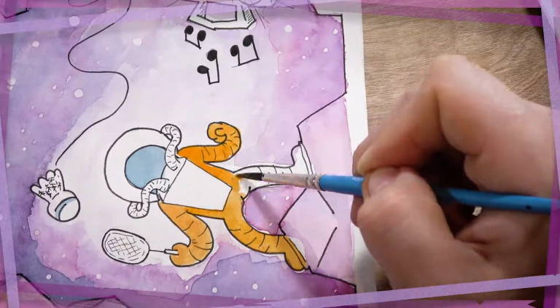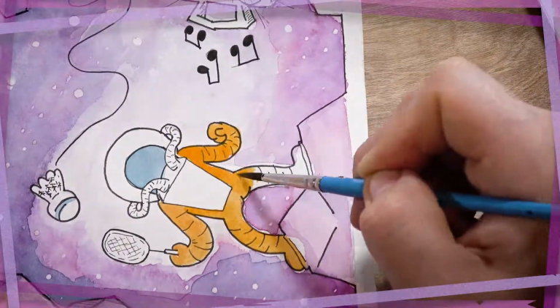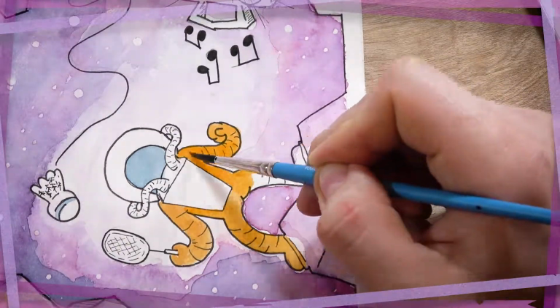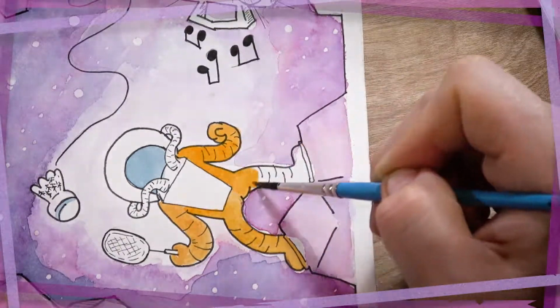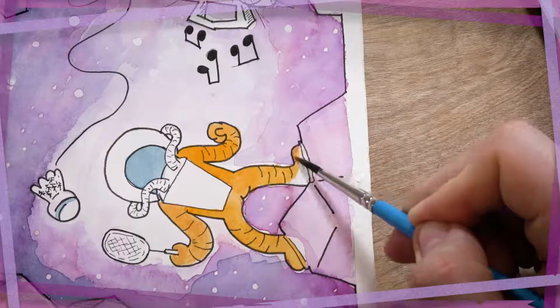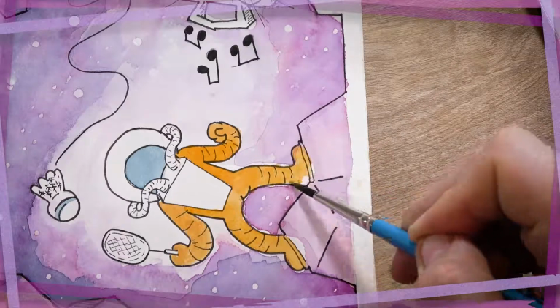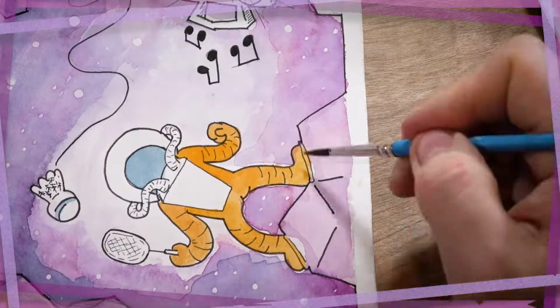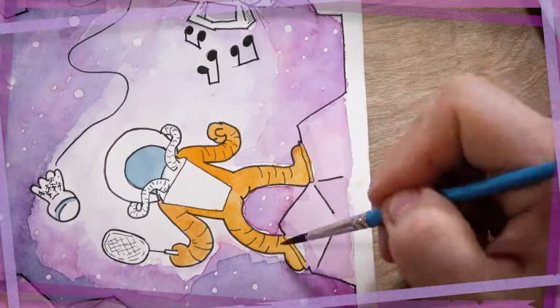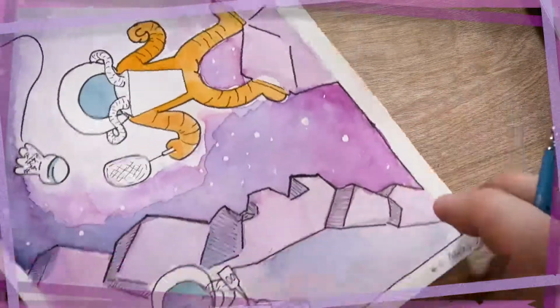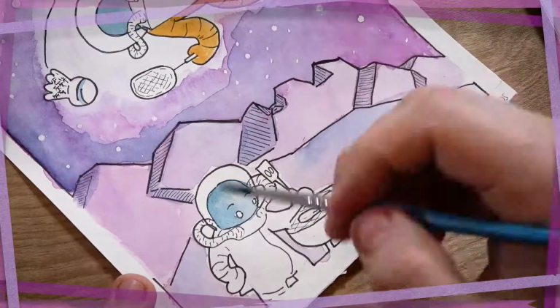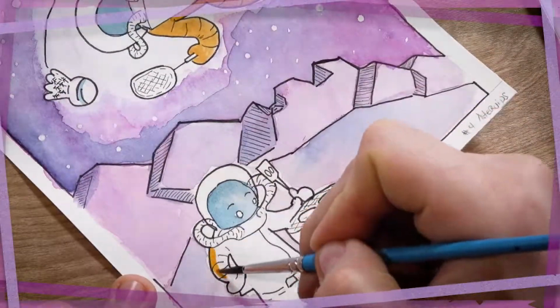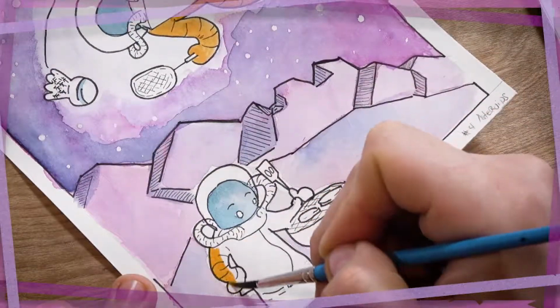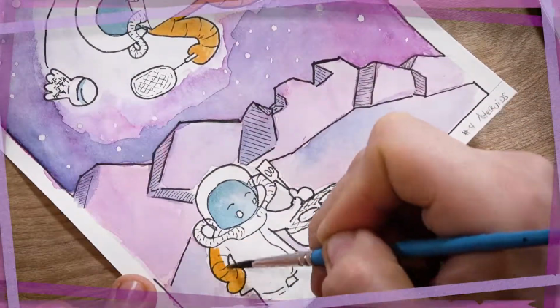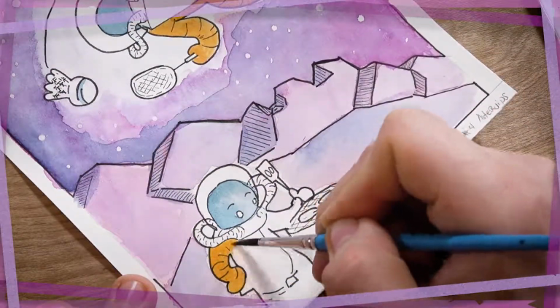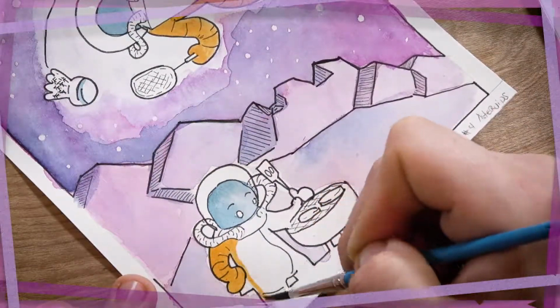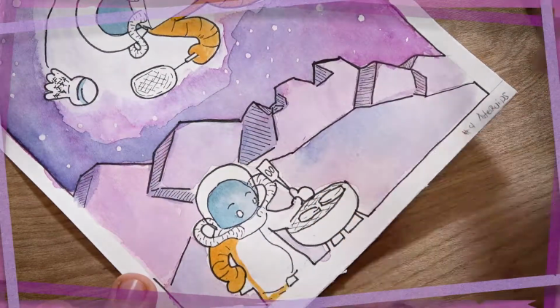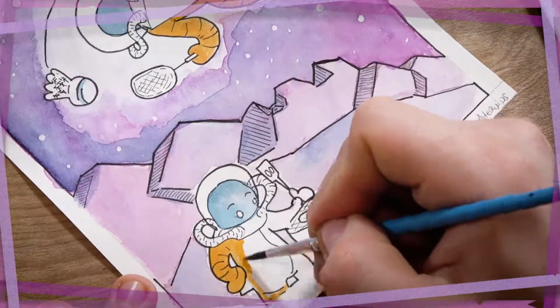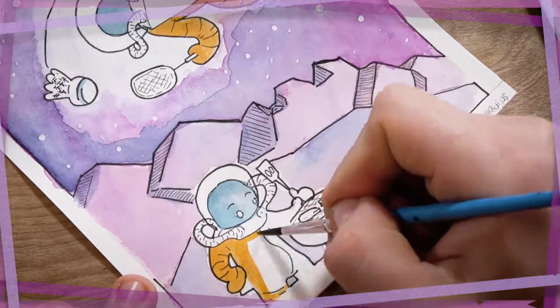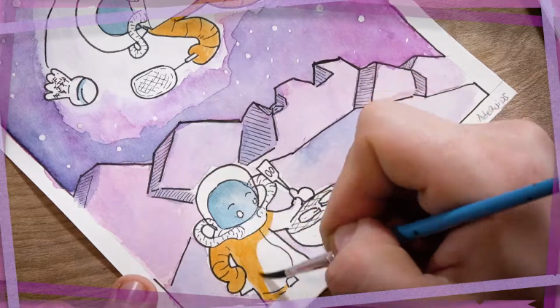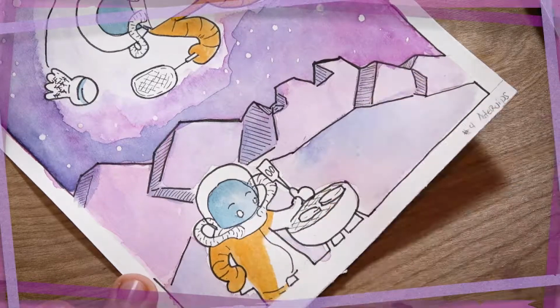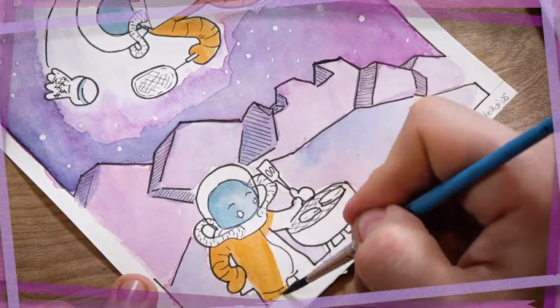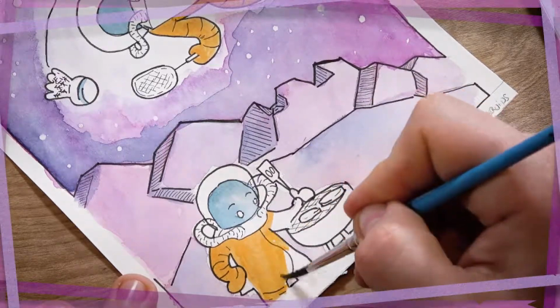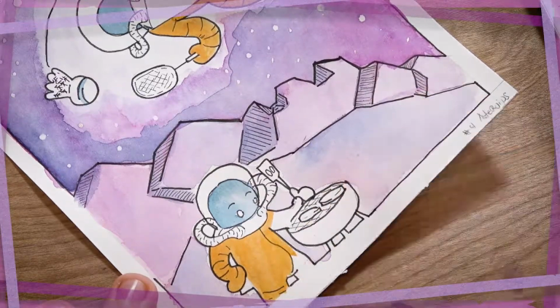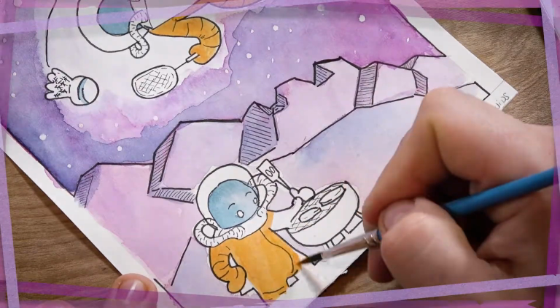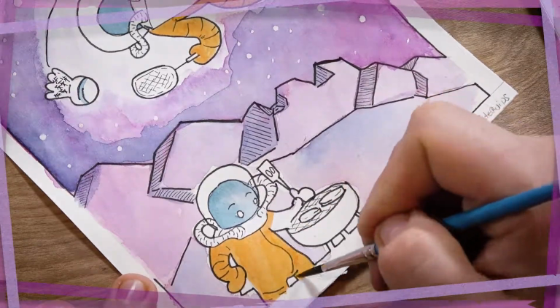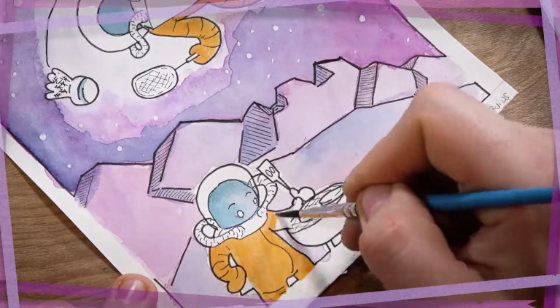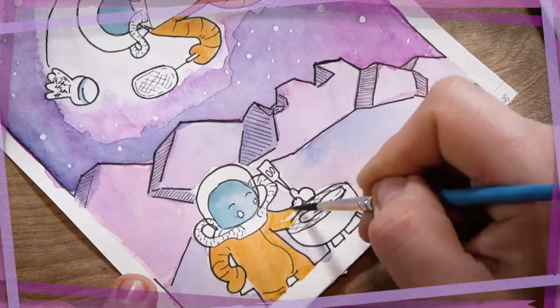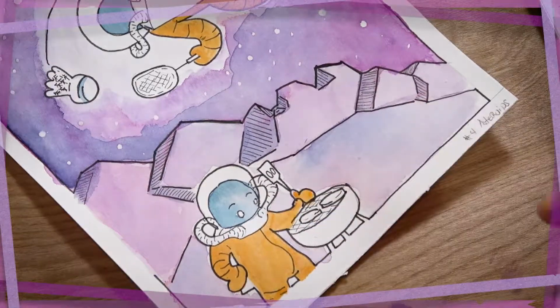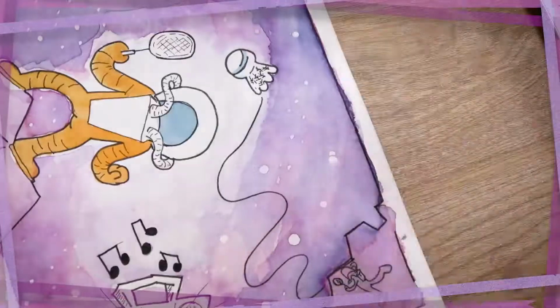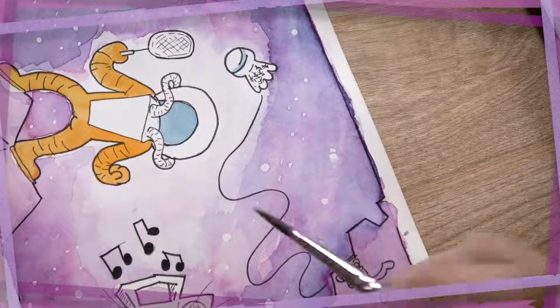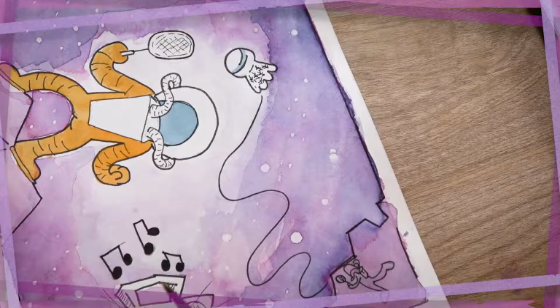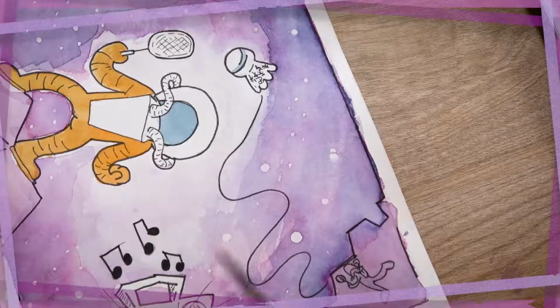The big thing that I try to avoid is getting dry spots where the paint sort of creates a dry band. It's really obvious when you come back with more color after an area has dried and it looks a little ugly. So I was just trying to avoid that, not necessarily spread lots of color as I did earlier on.